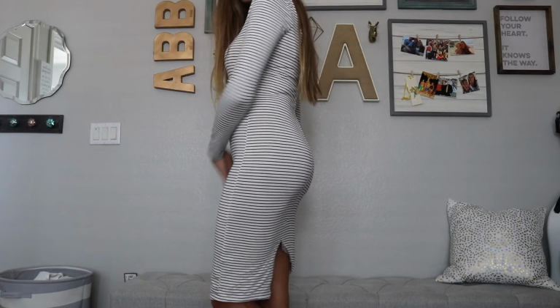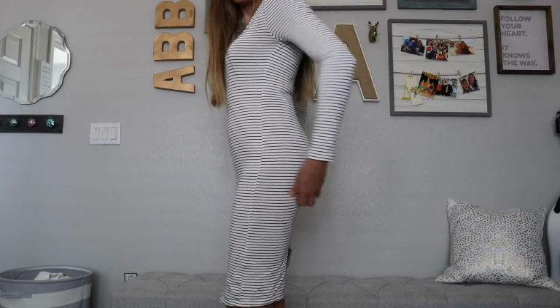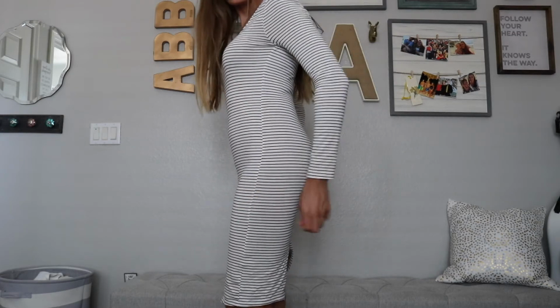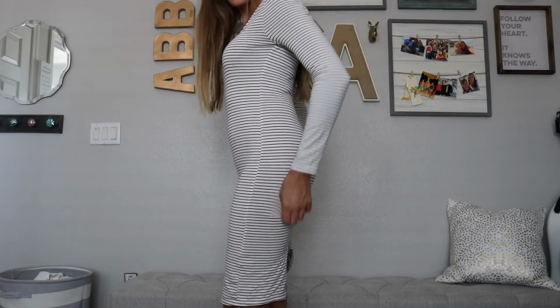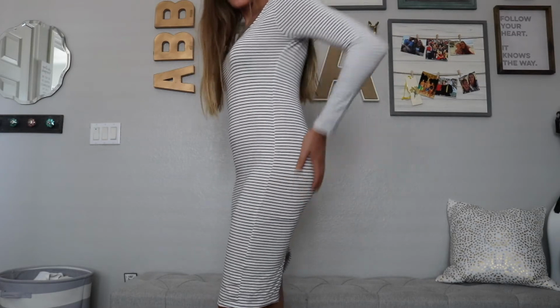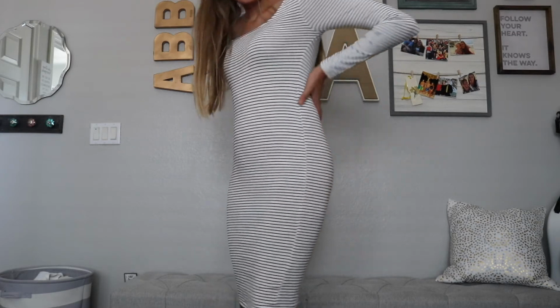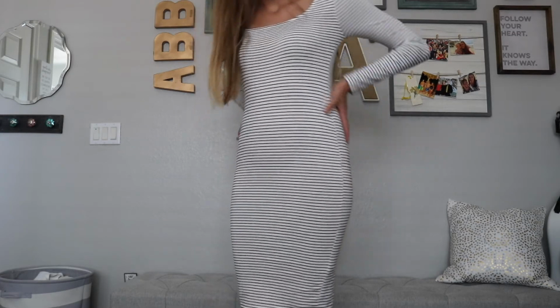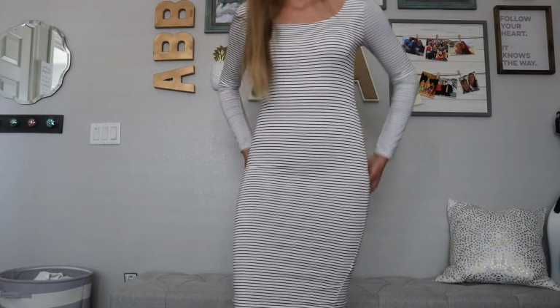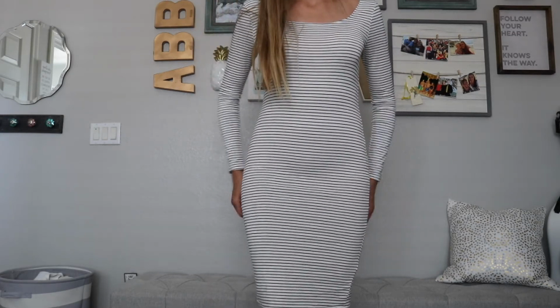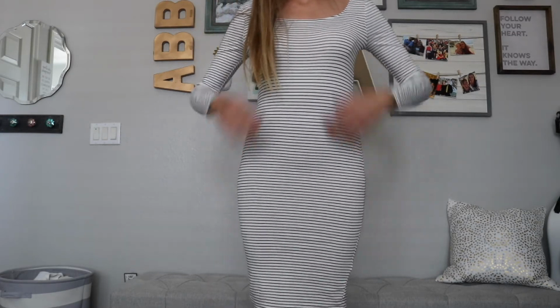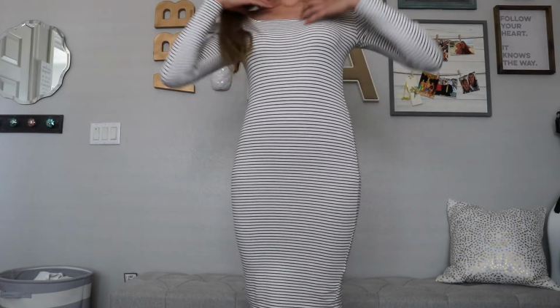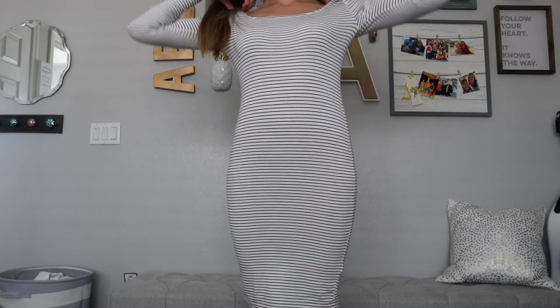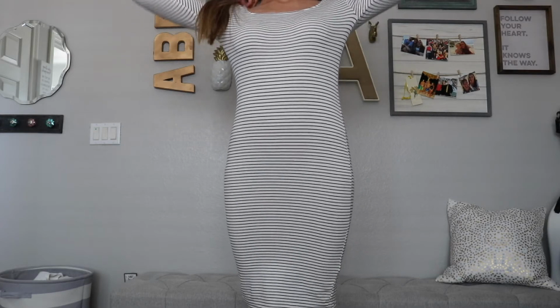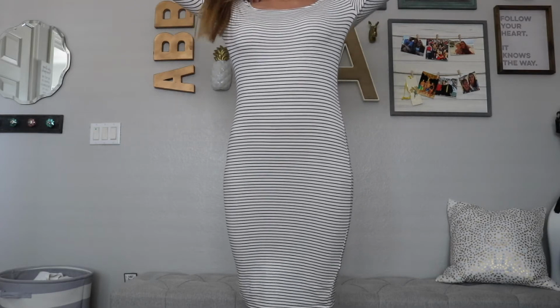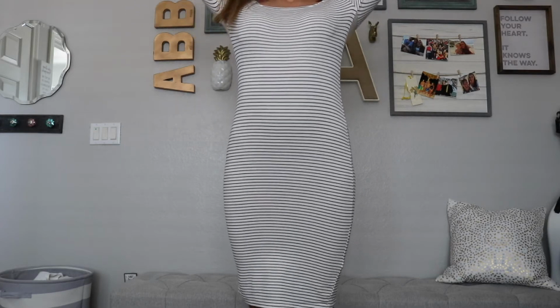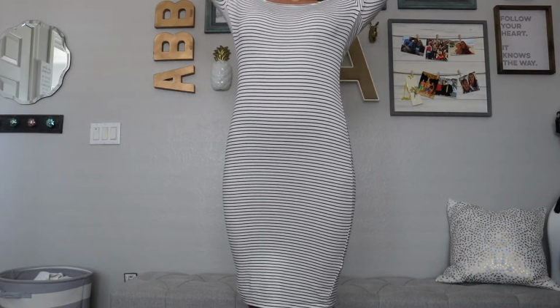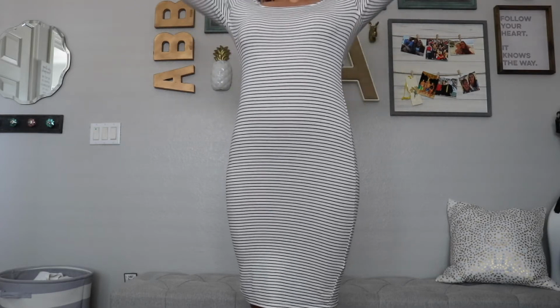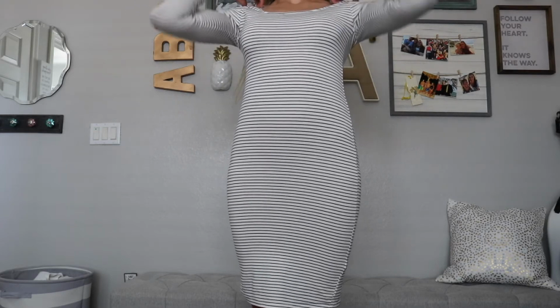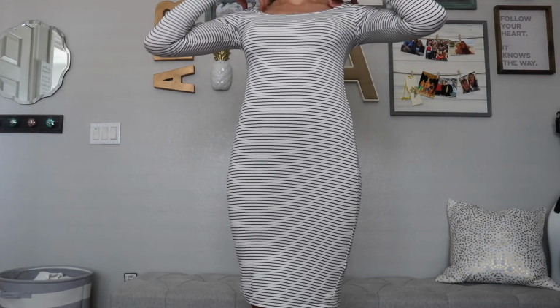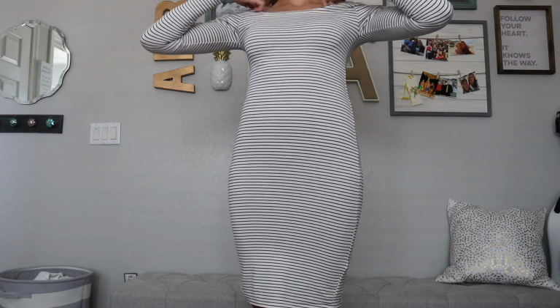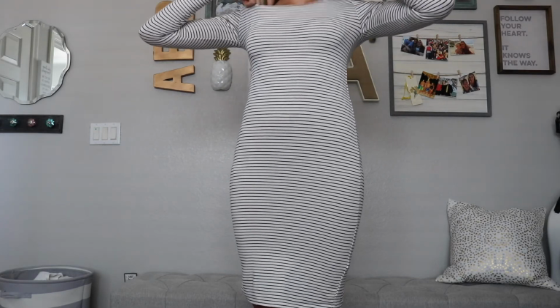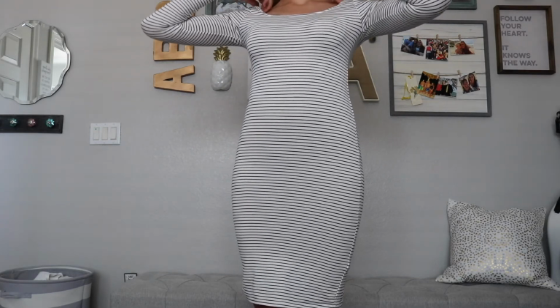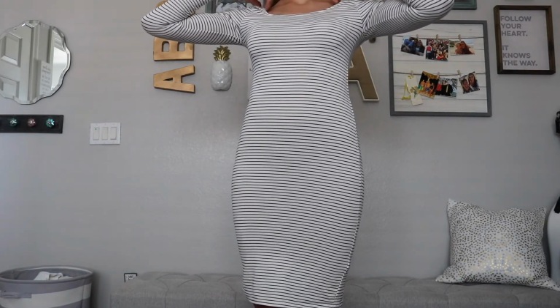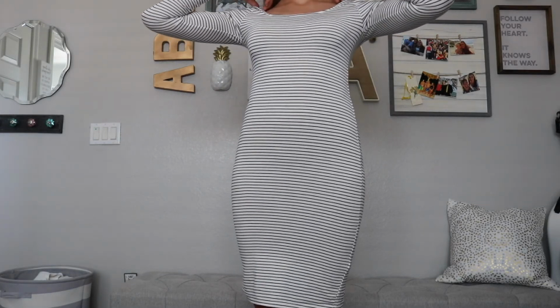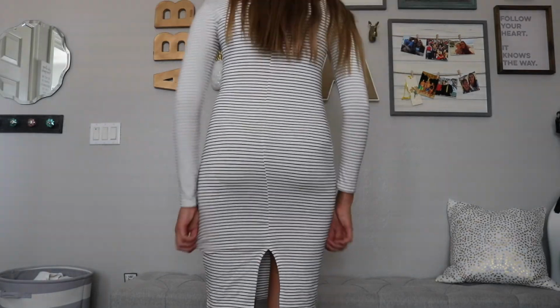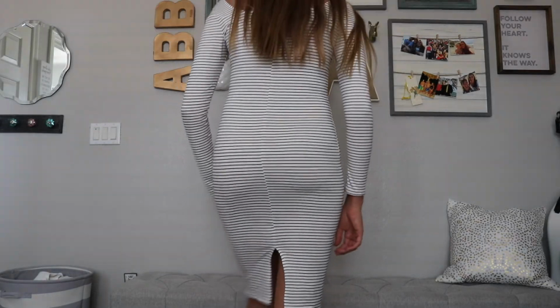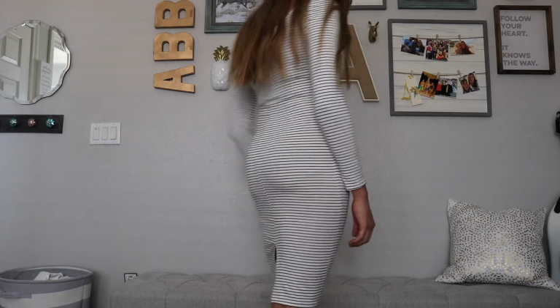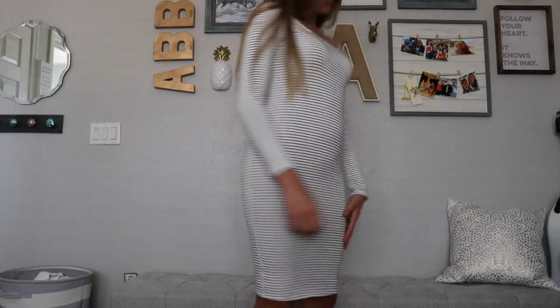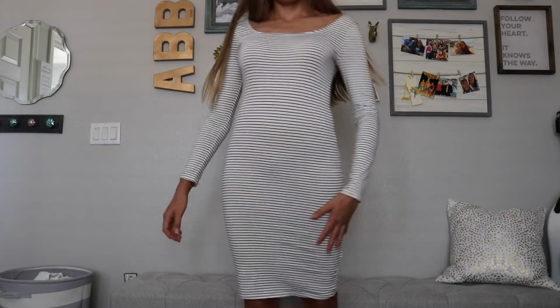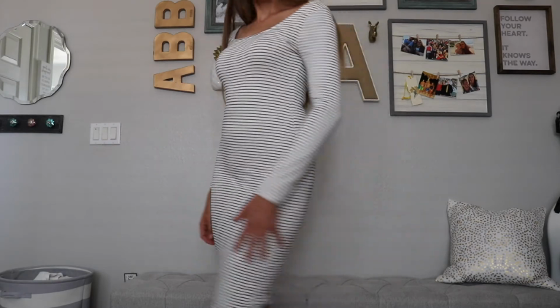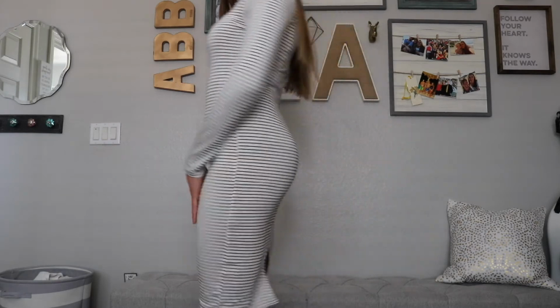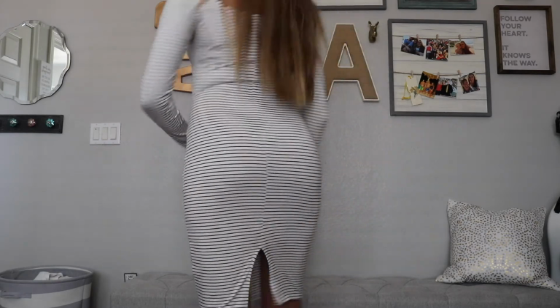And then I tried on this dress, which I didn't really end up liking. It also looks weird on camera with the stripes. It was just form-fitting, but I didn't like the slit in the back or how thin it was.